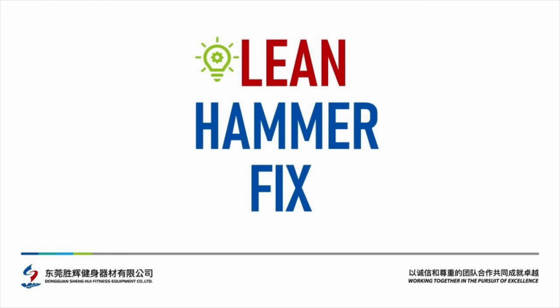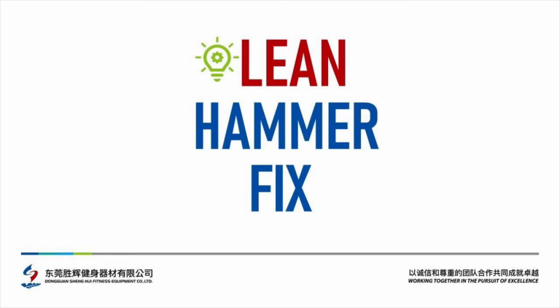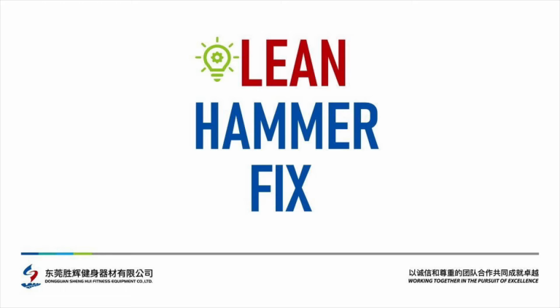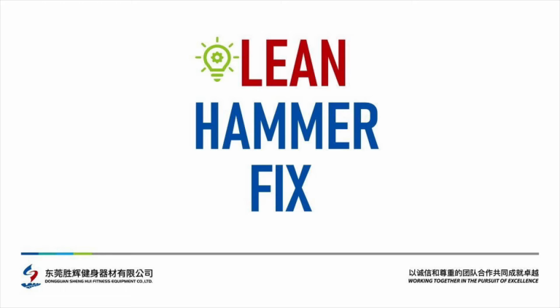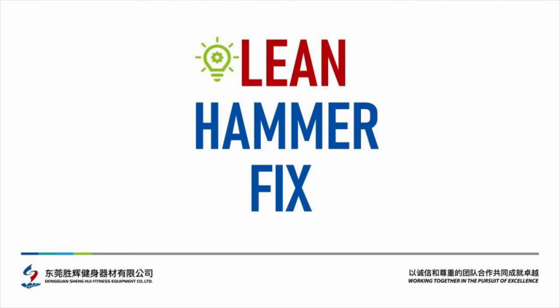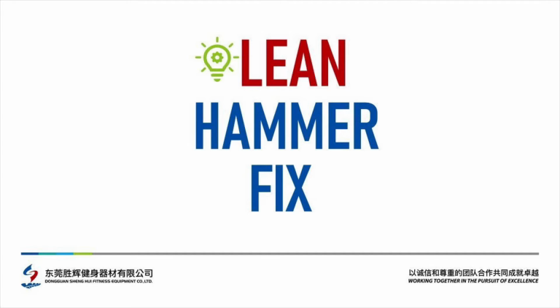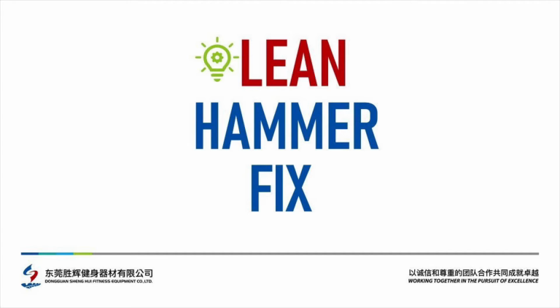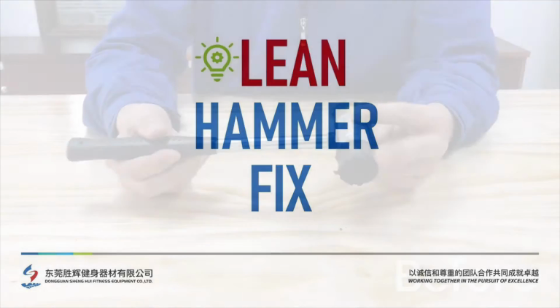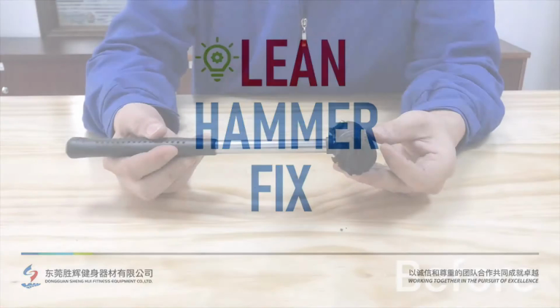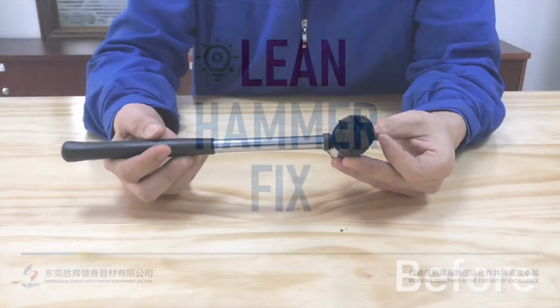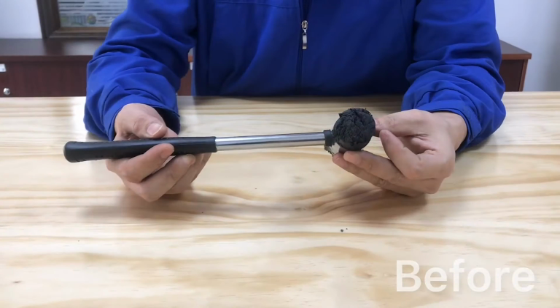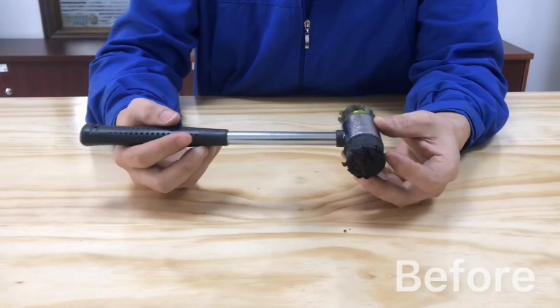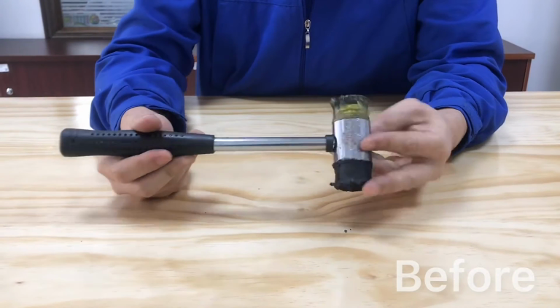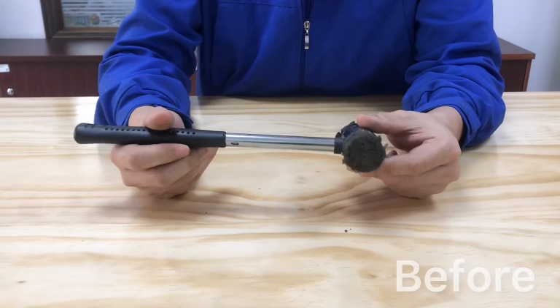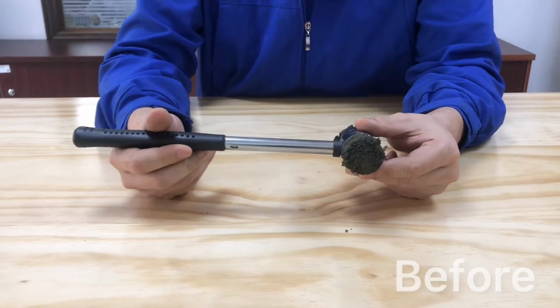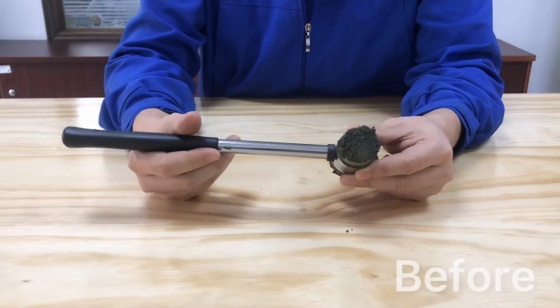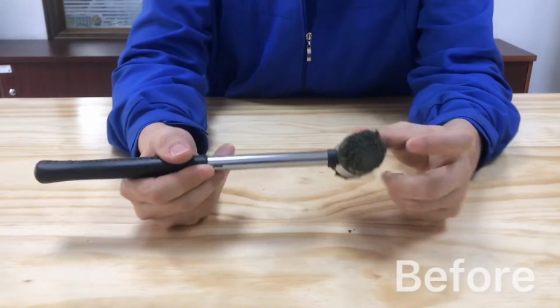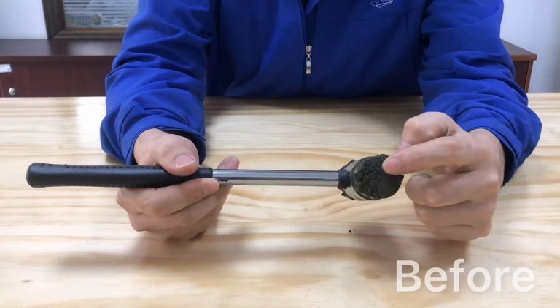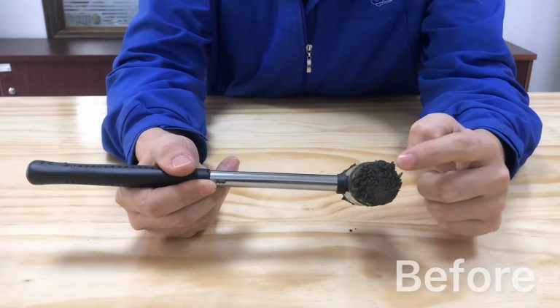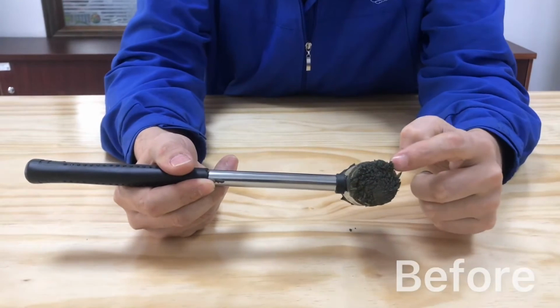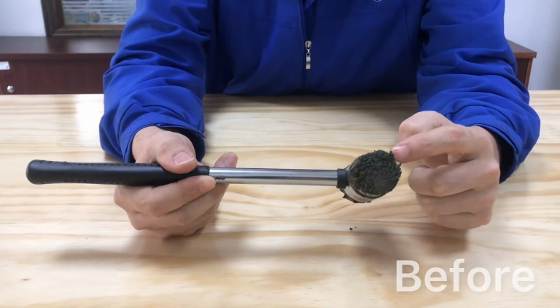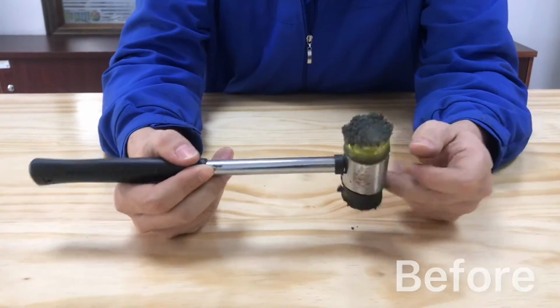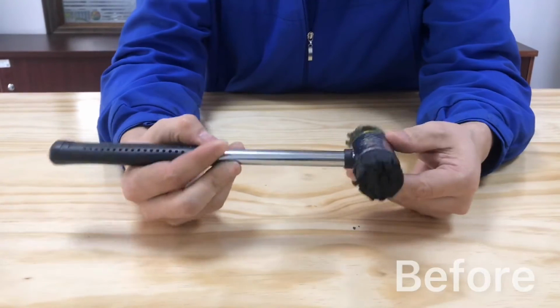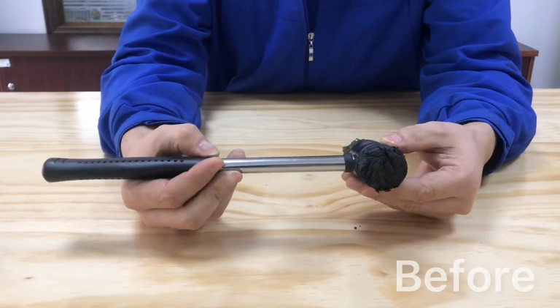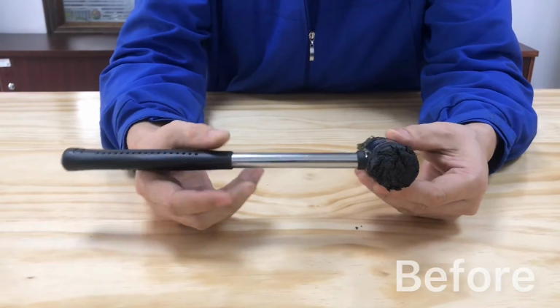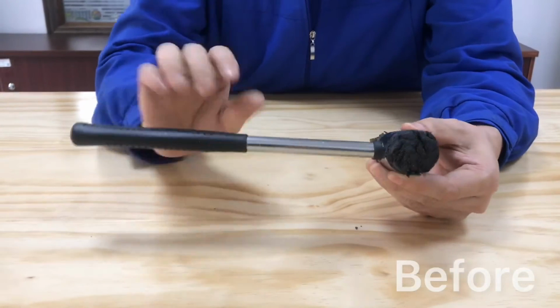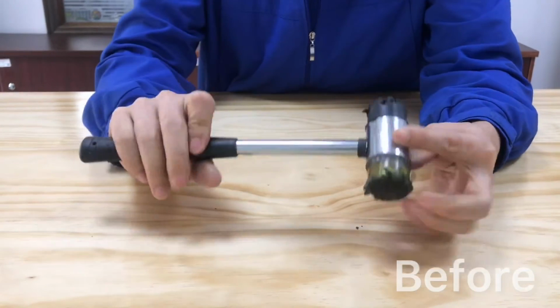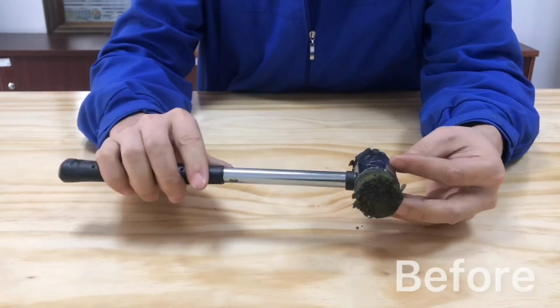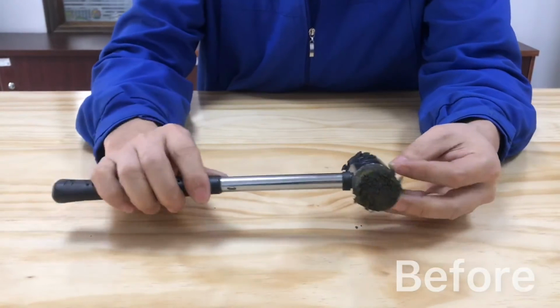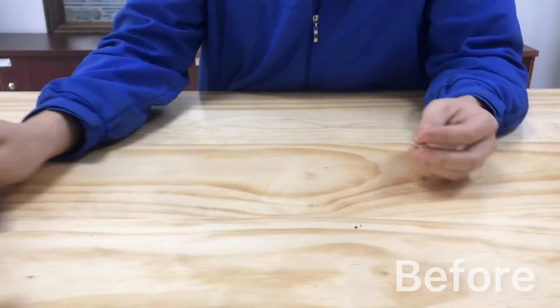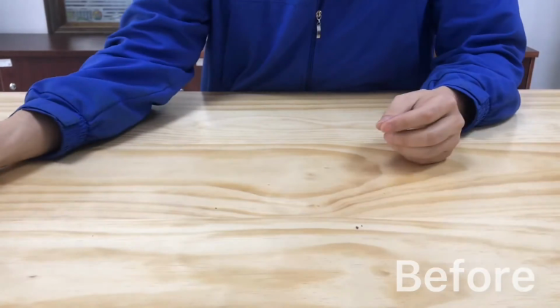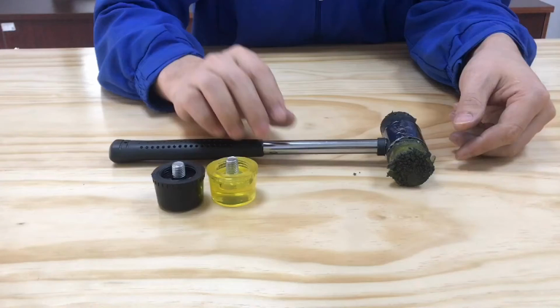Hey folks, here's a very simple improvement we came across in our fabrication department. We use these hammers for a number of applications and over time they break down and we've been just throwing them away.